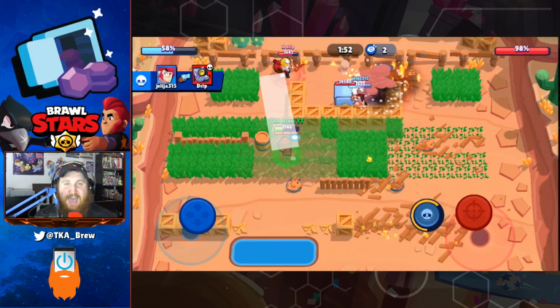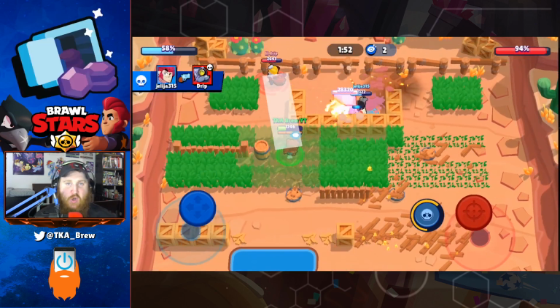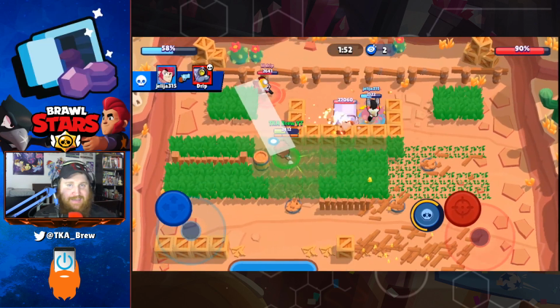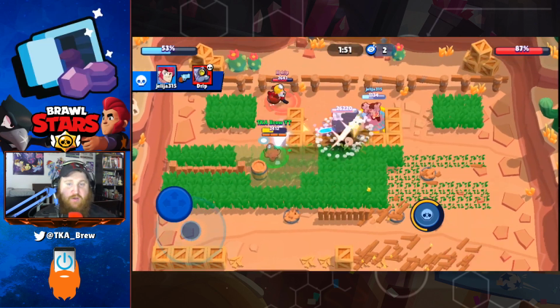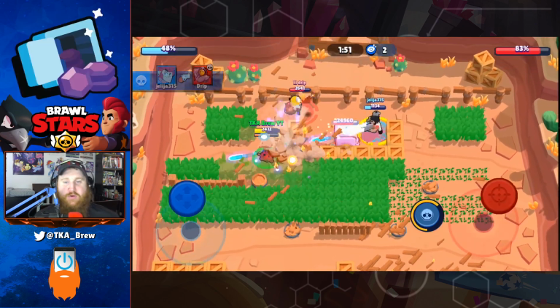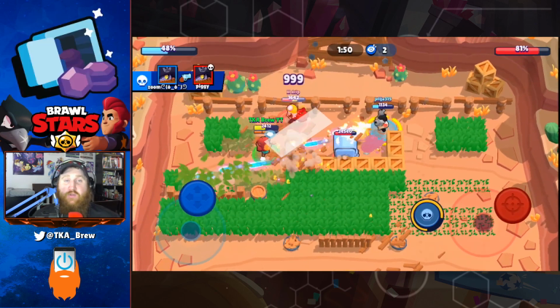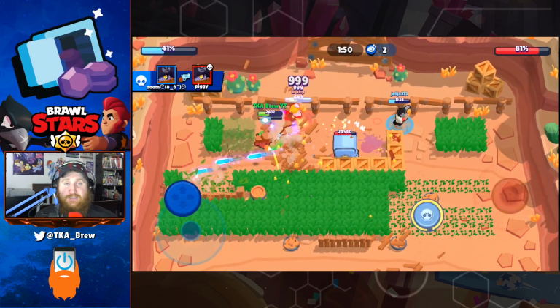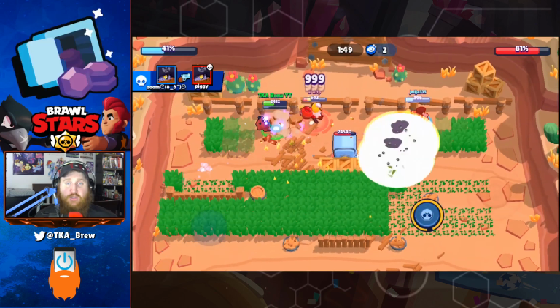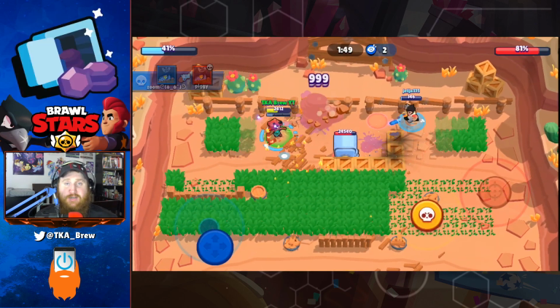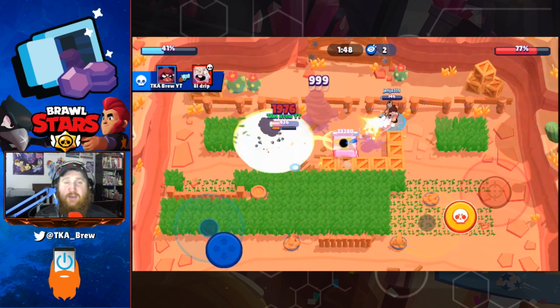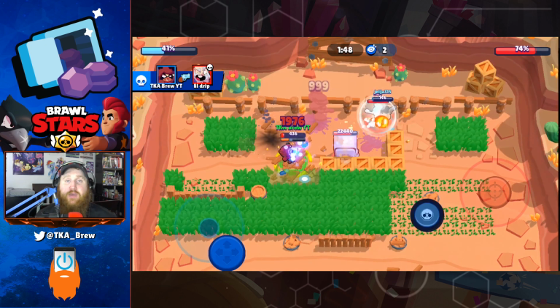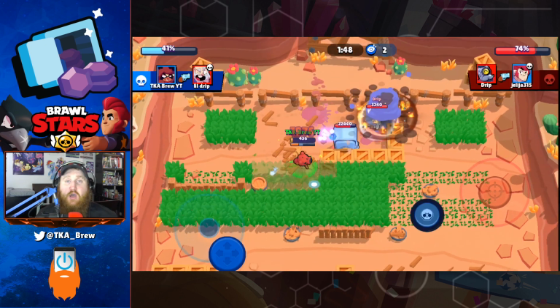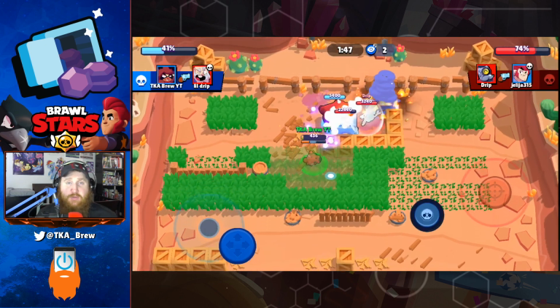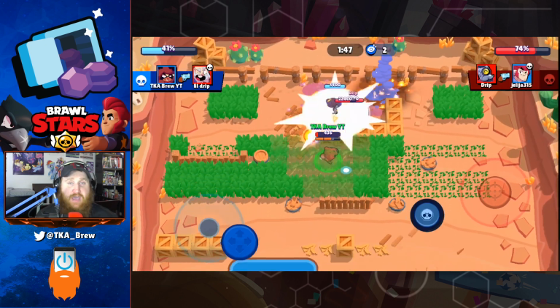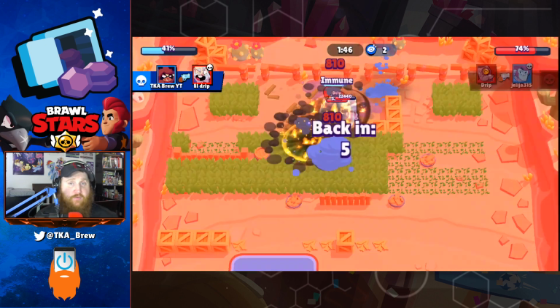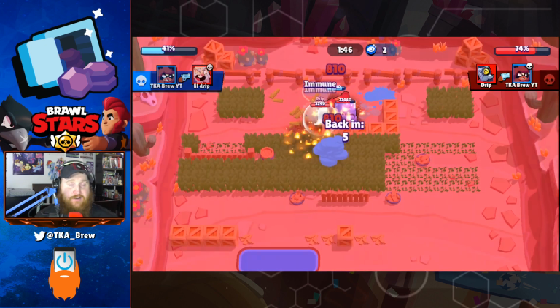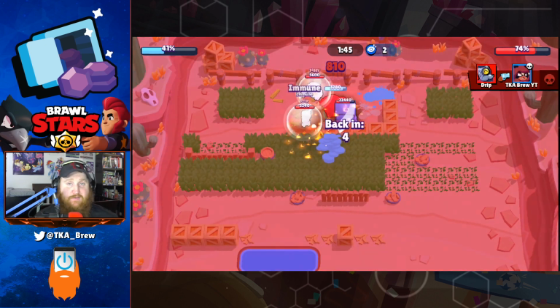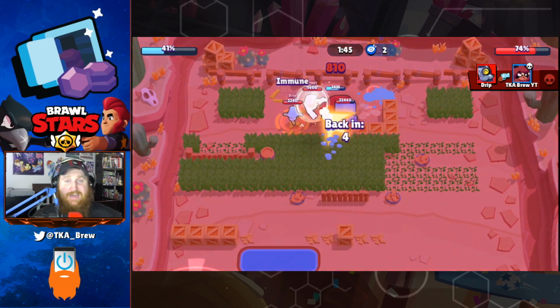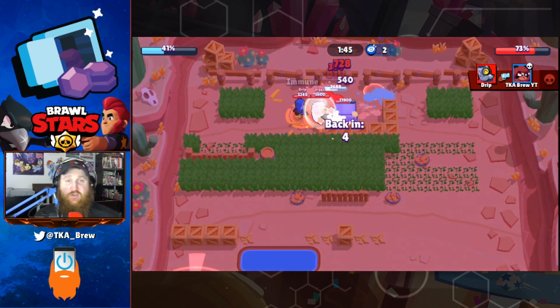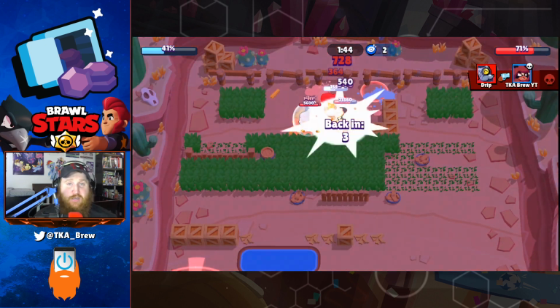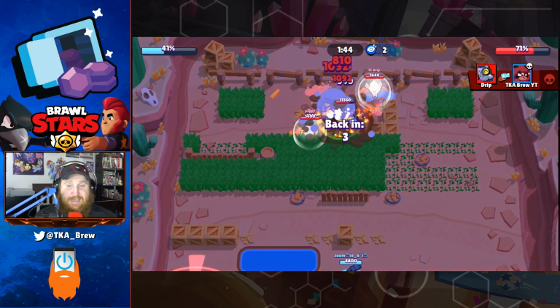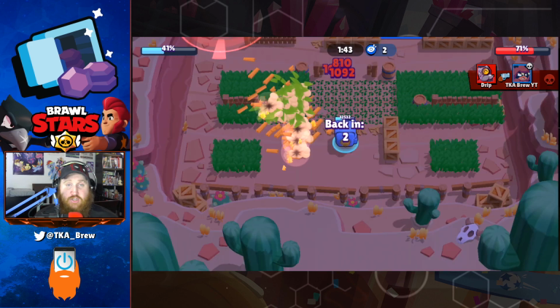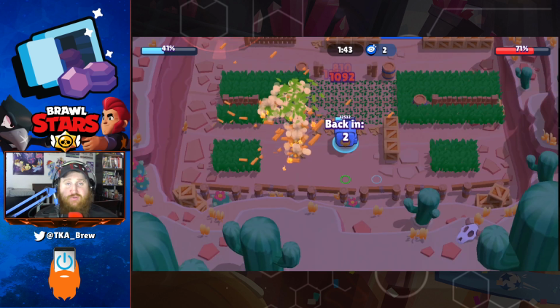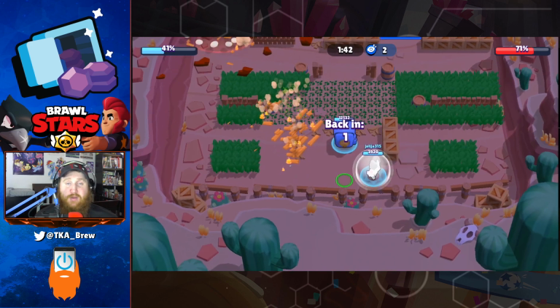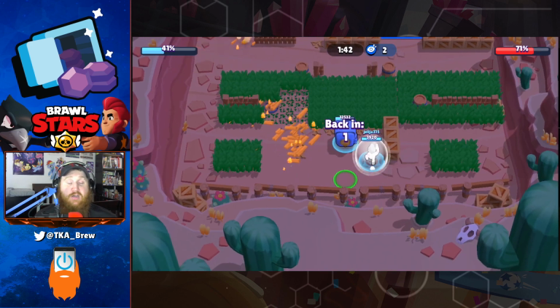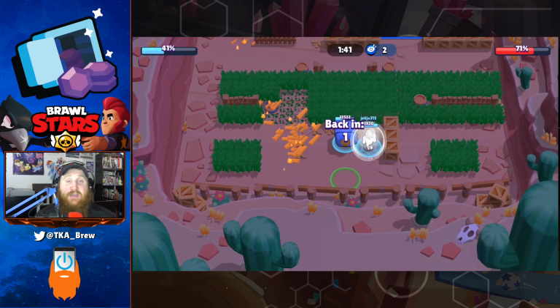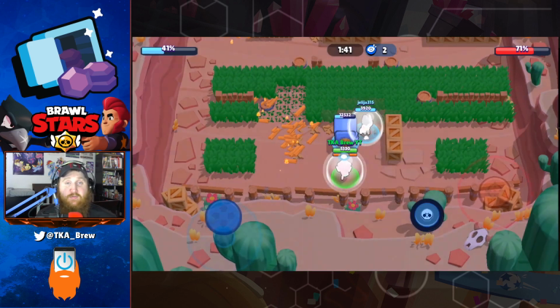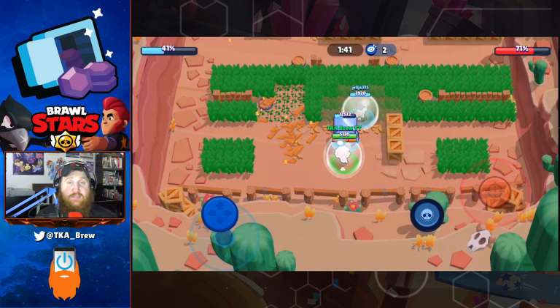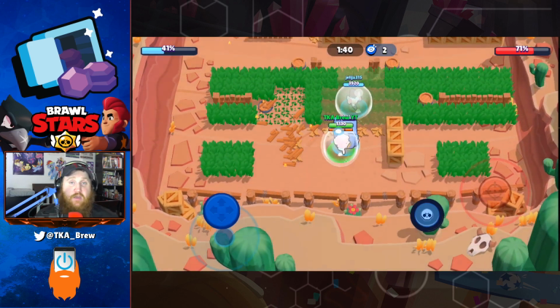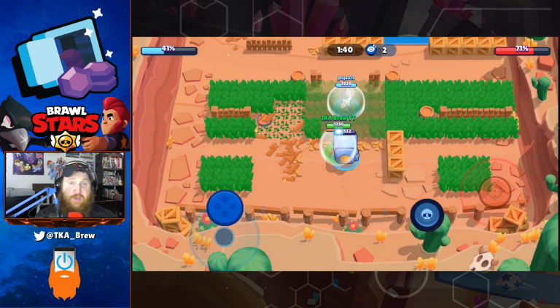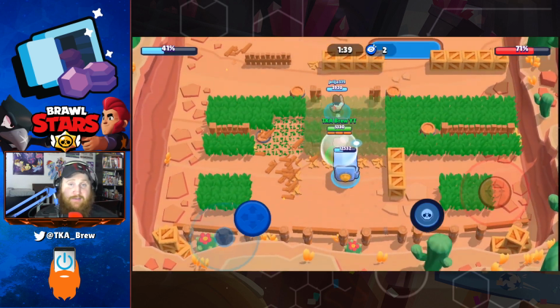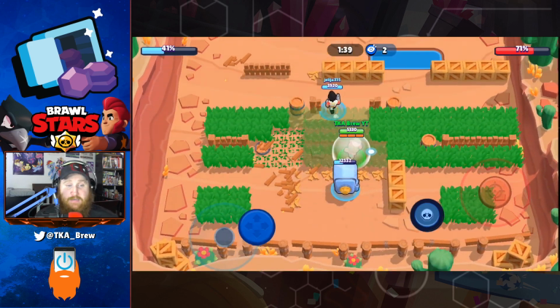Heist is an okay game mode for Nita. With her ability to hit multiple targets and her bear pushing people back from their safe, it is good to bring her in. She can also drop the bear on top of the enemy's safe, forcing them to go back and defend it.